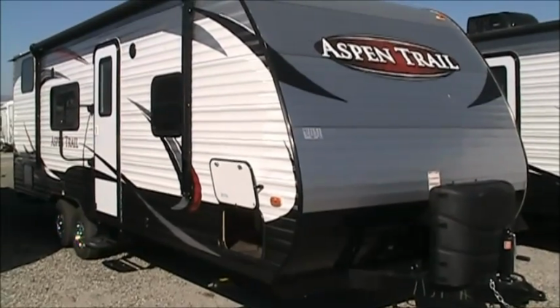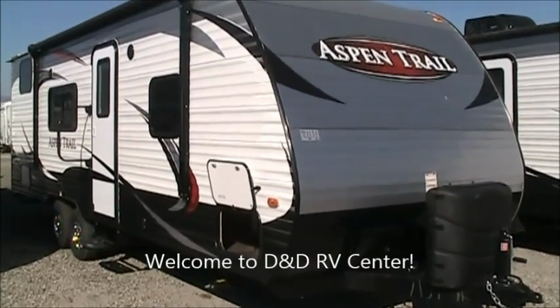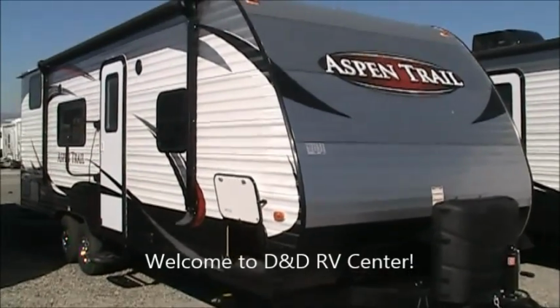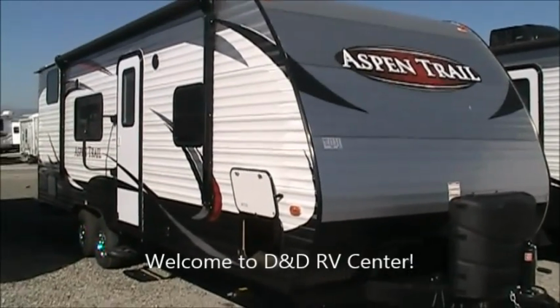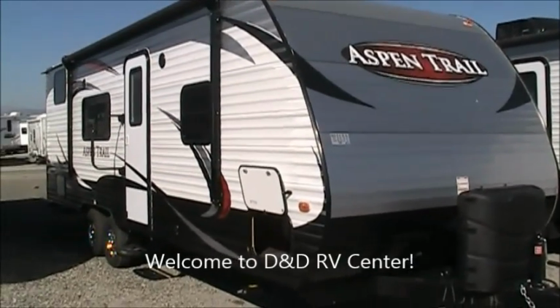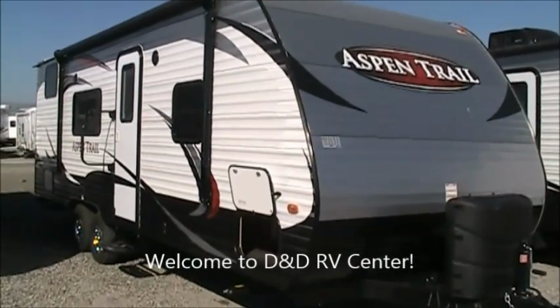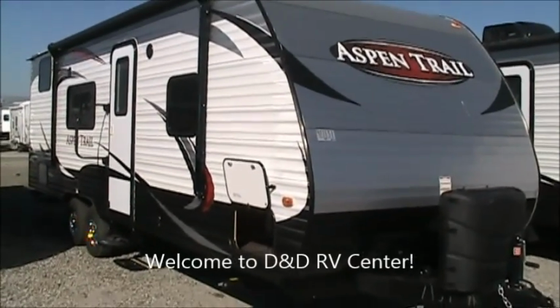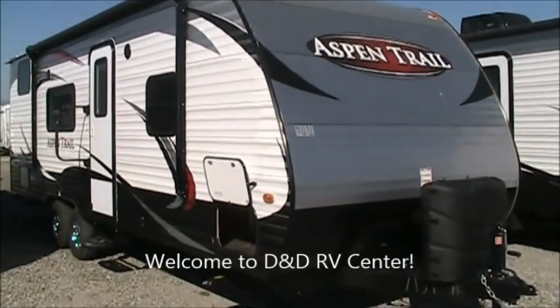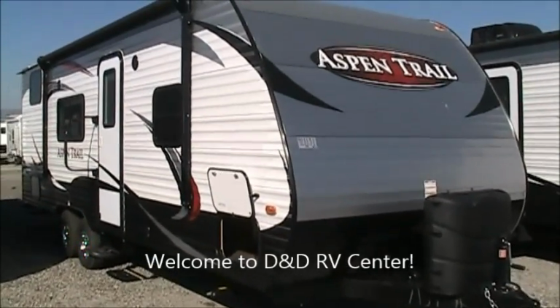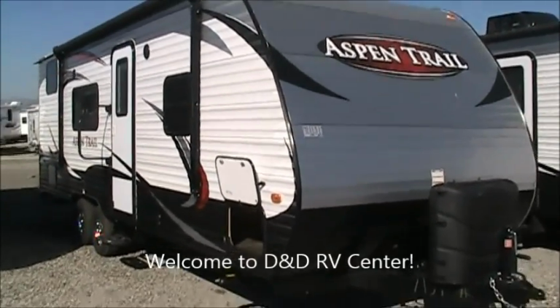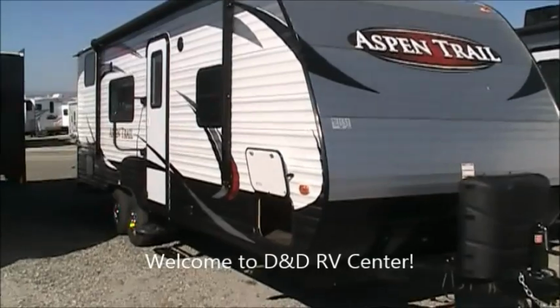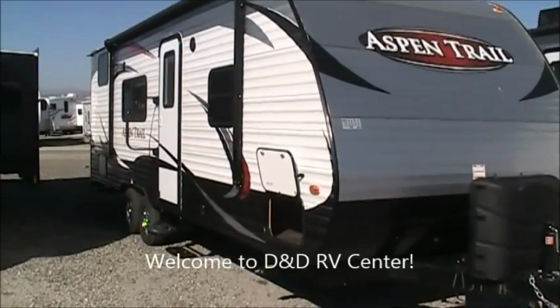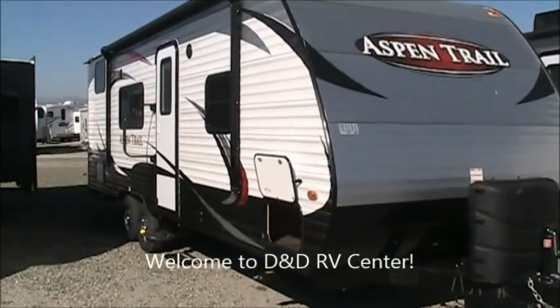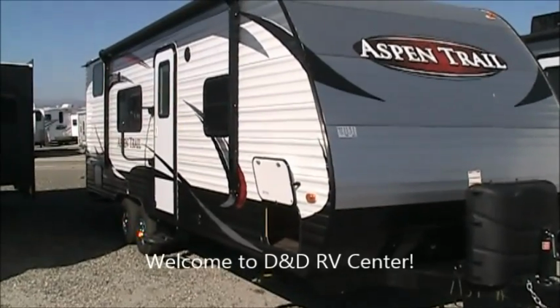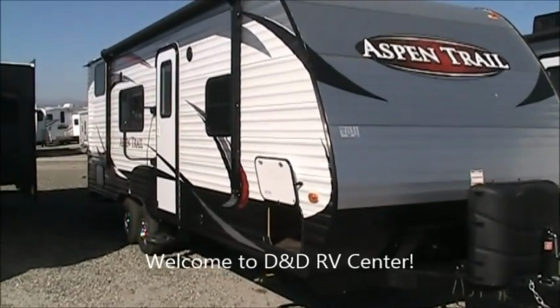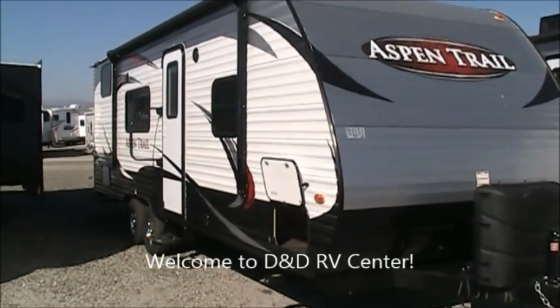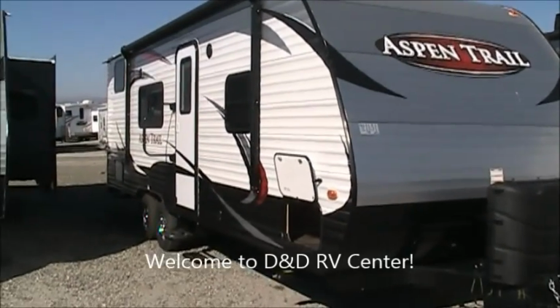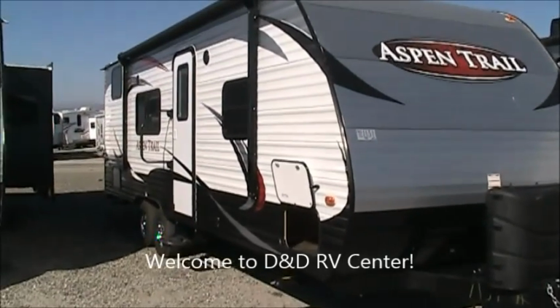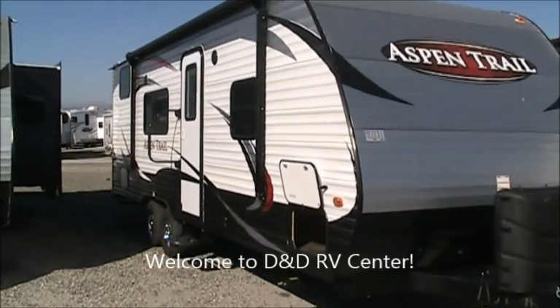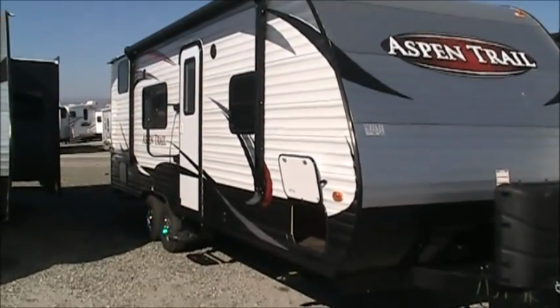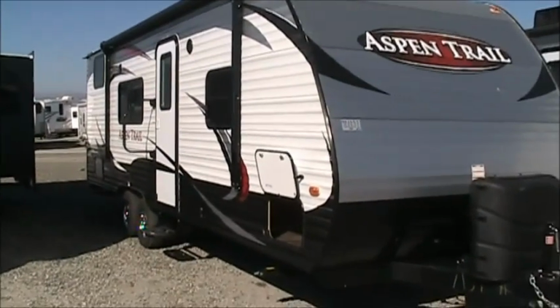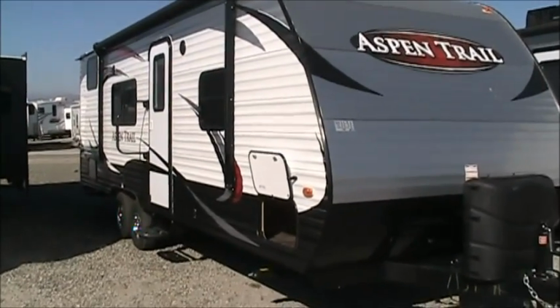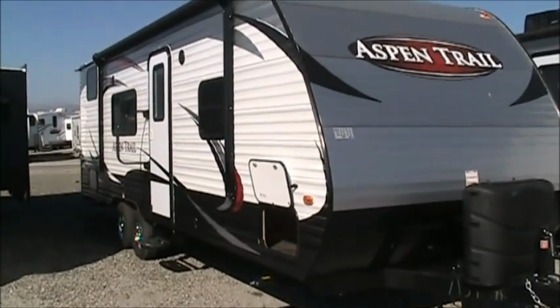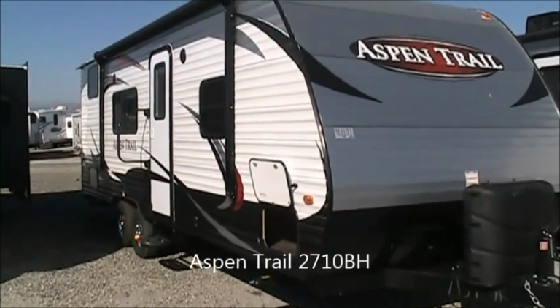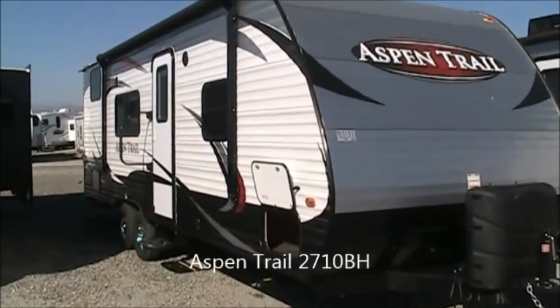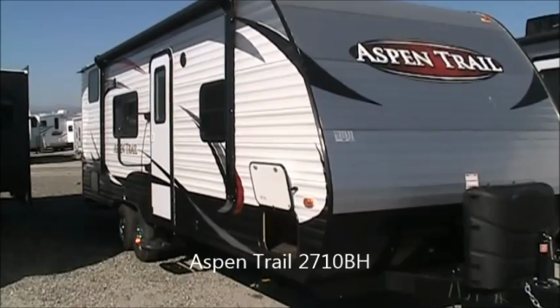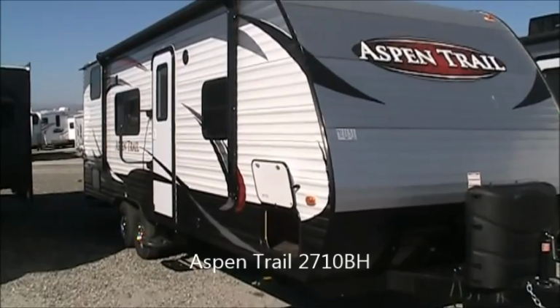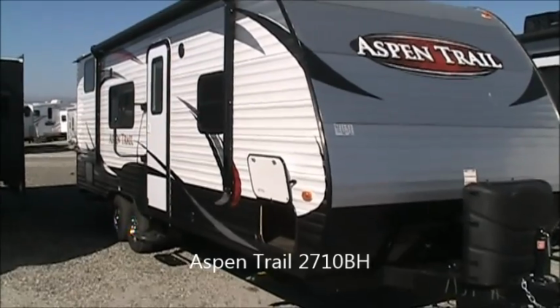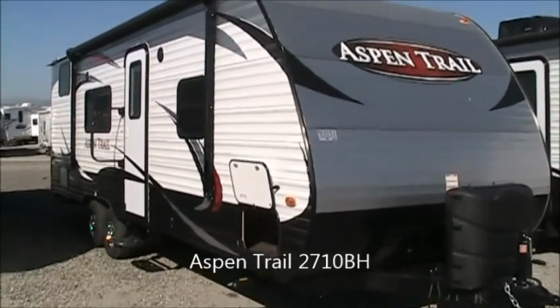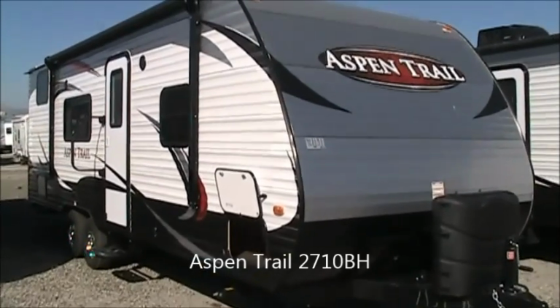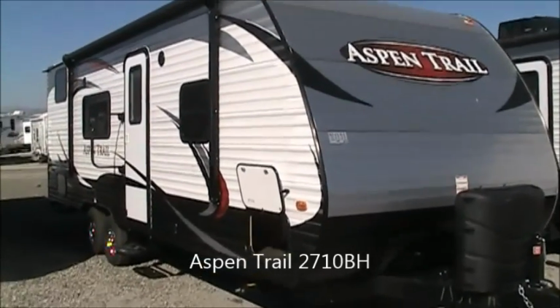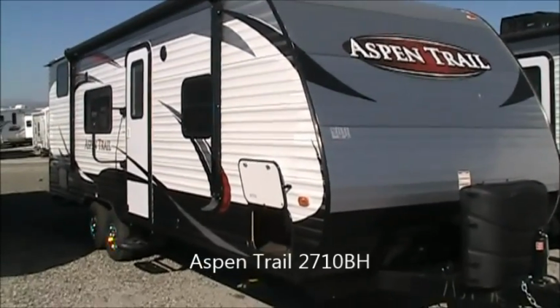Hello there and thank you again for stopping by D&D RV Center here in Helena, Montana. Today we are going to look, on a very beautiful fall day, at a 2015 Aspen Trail 2710BH.